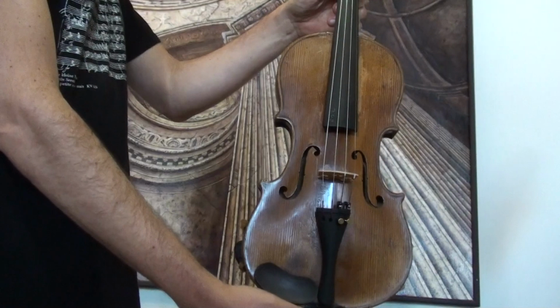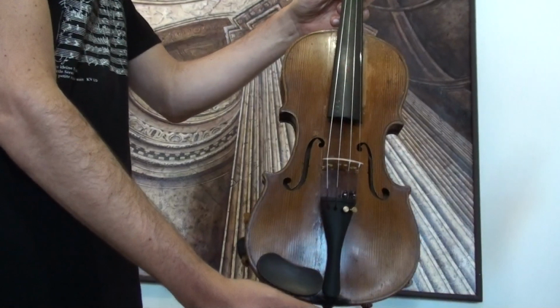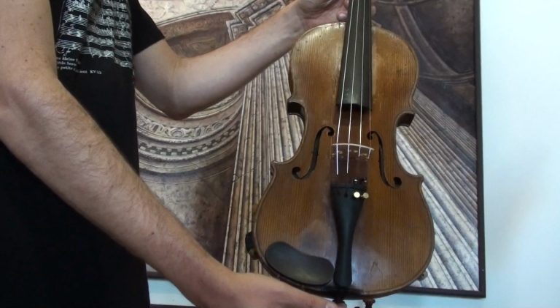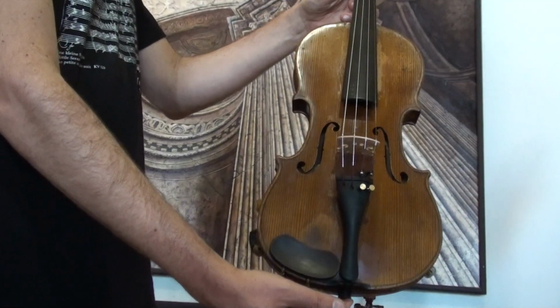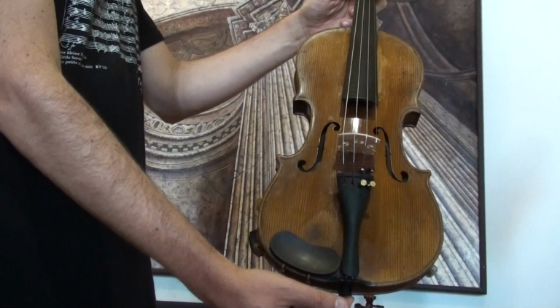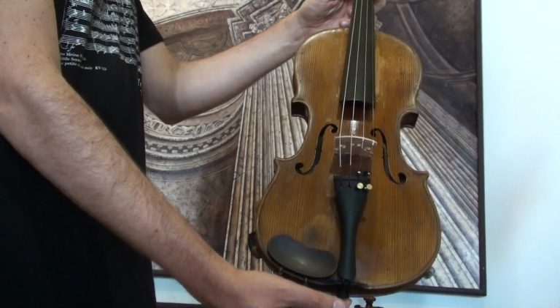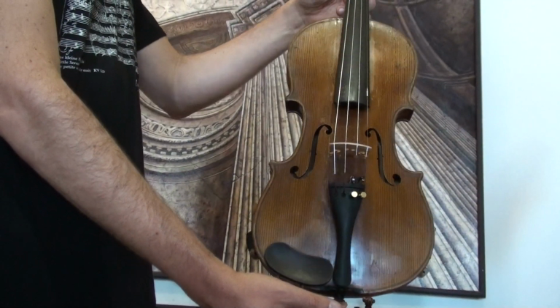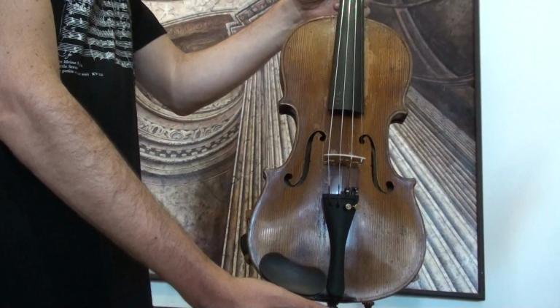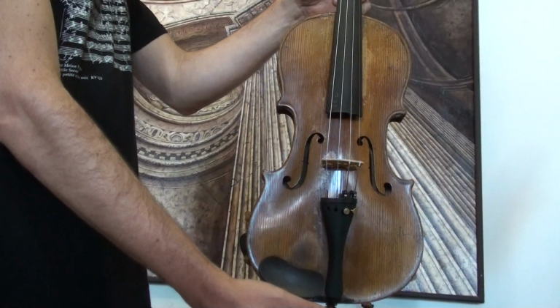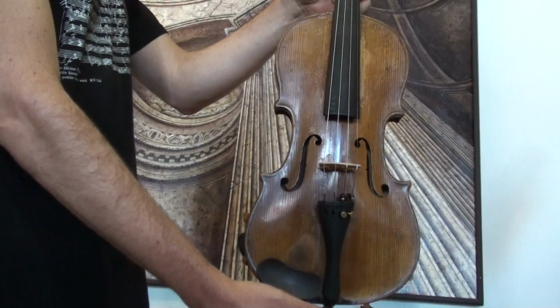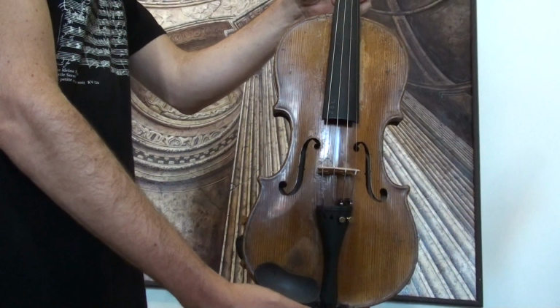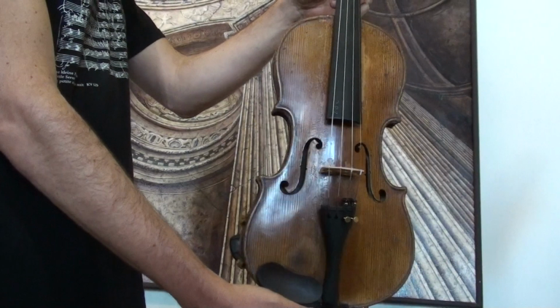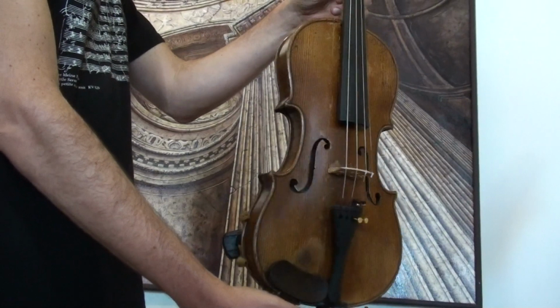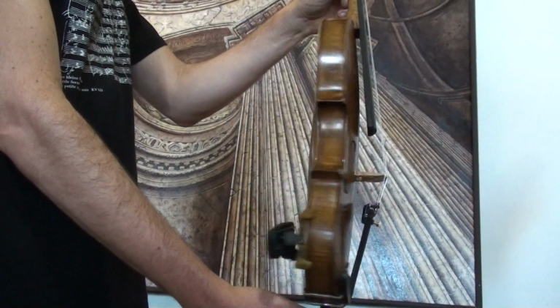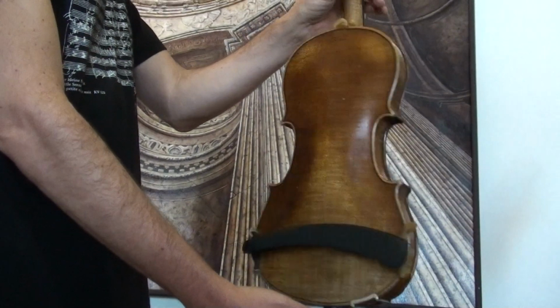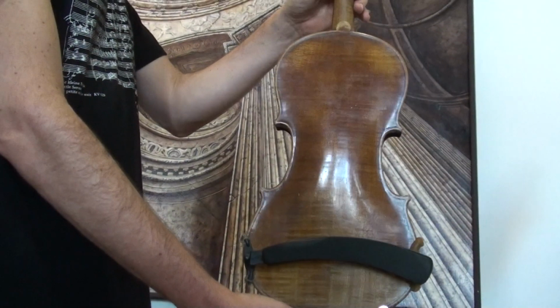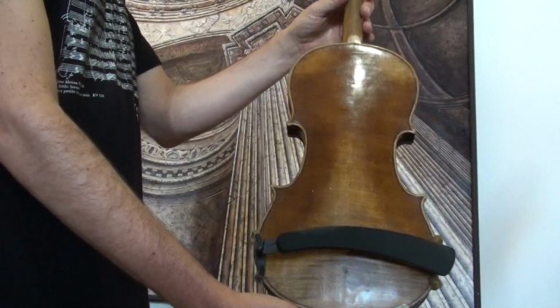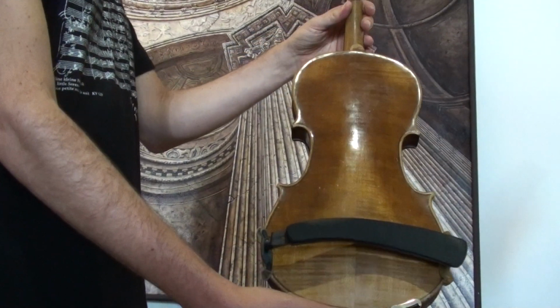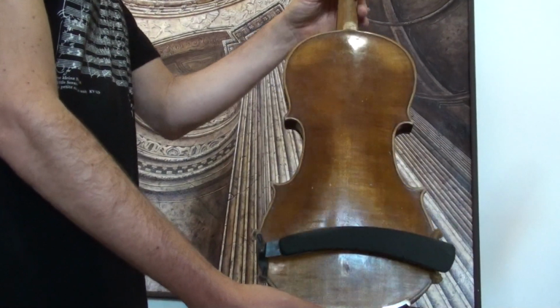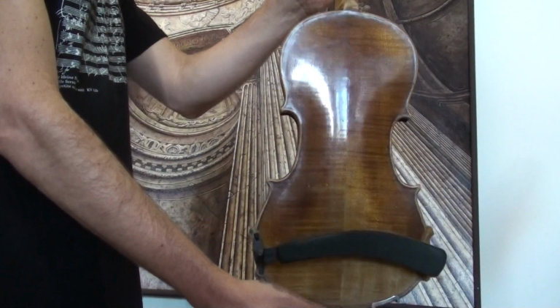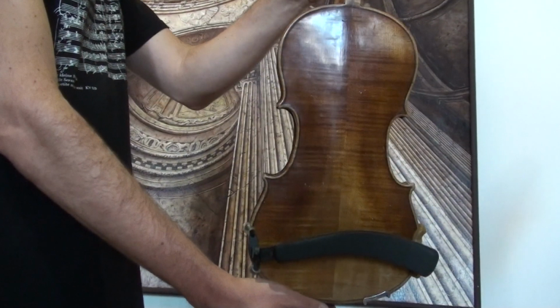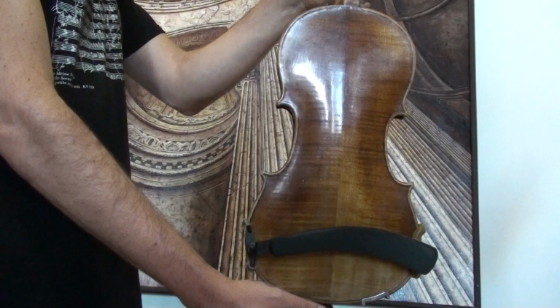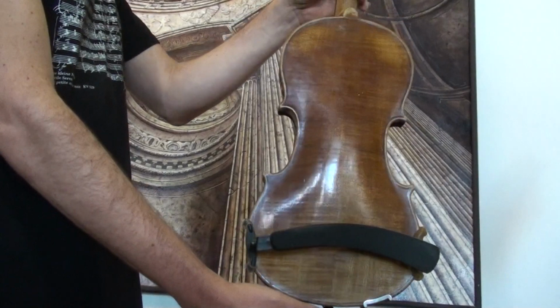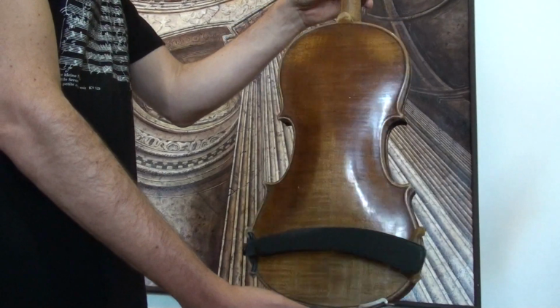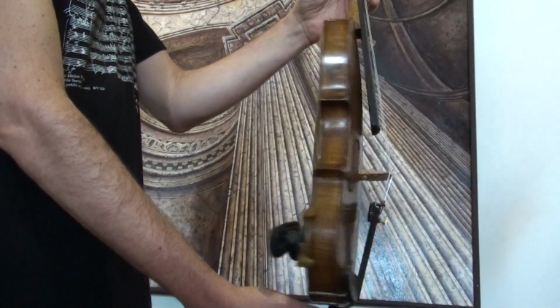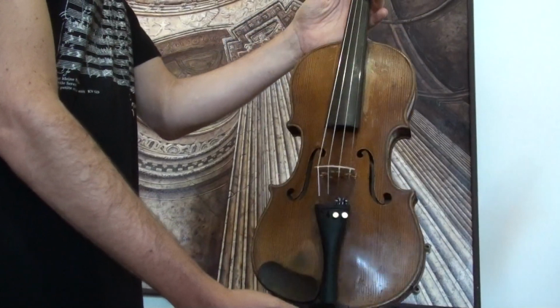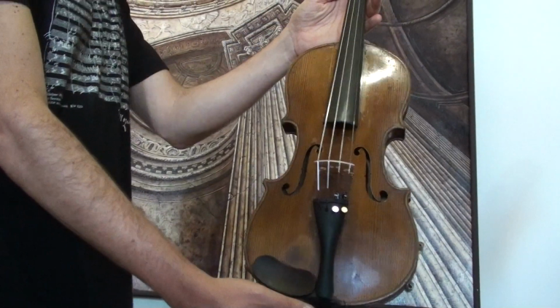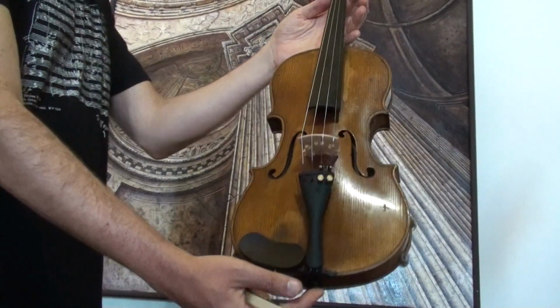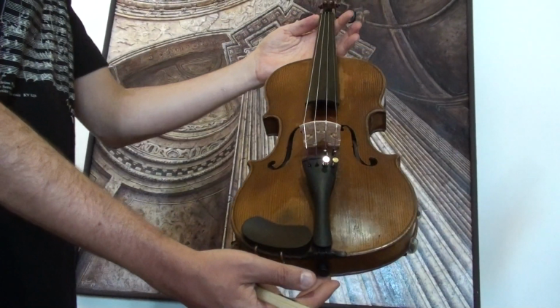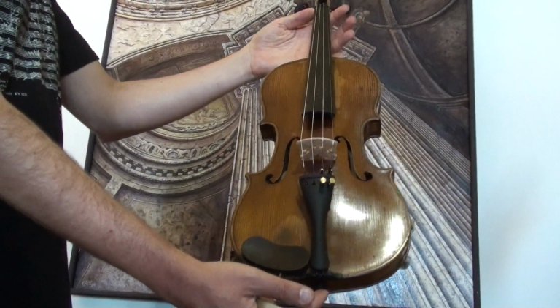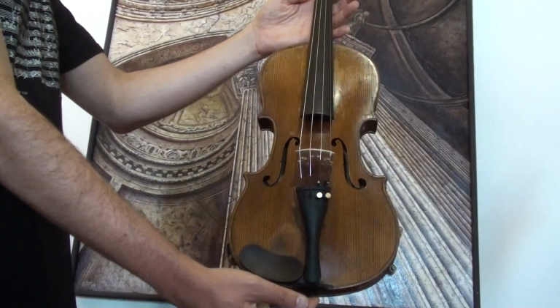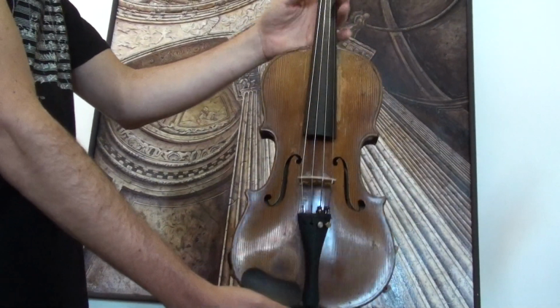Interesting old Stradivarius copy, presently around 1920s. The violin shows a two-piece flamed maple back and a medium grain spruce front.